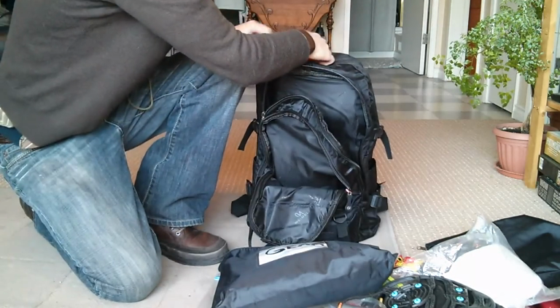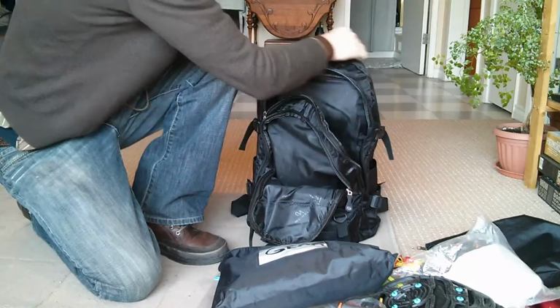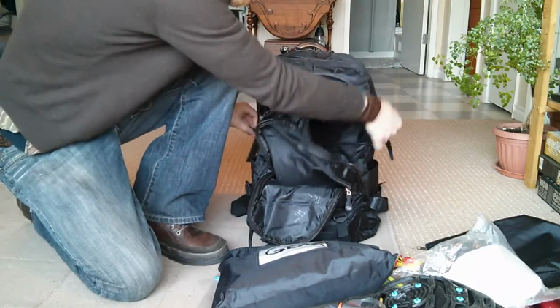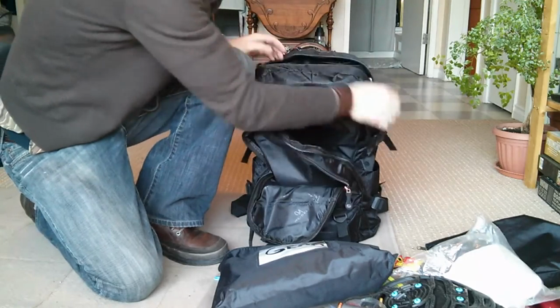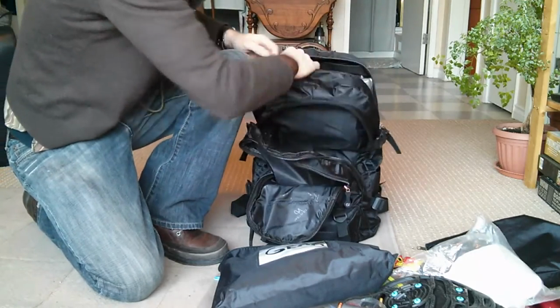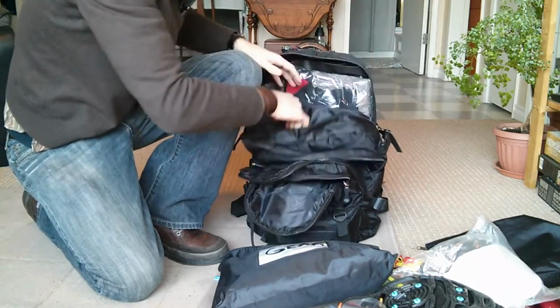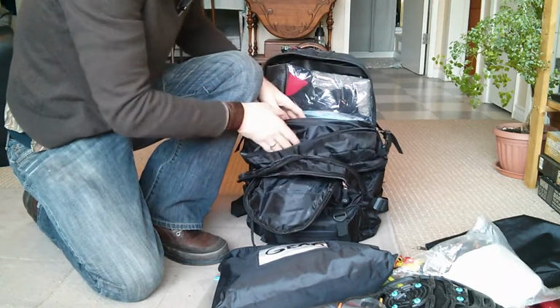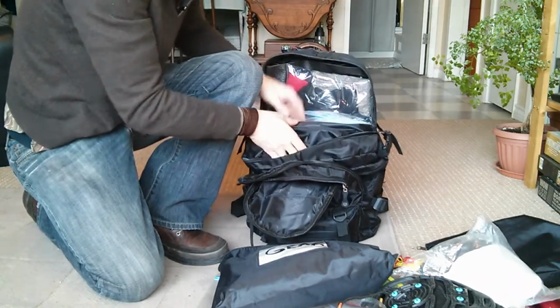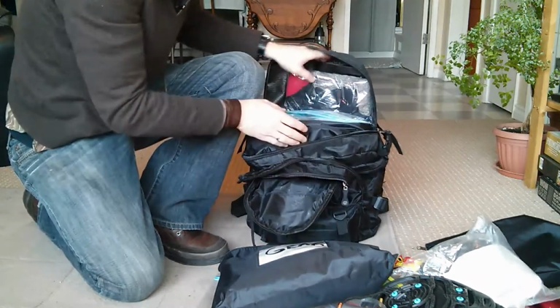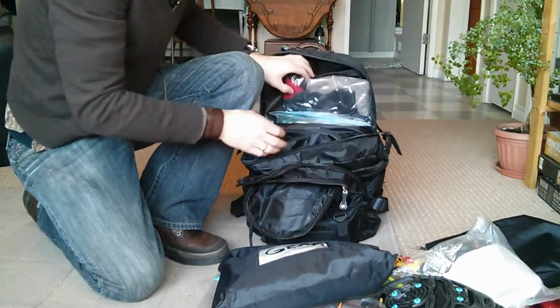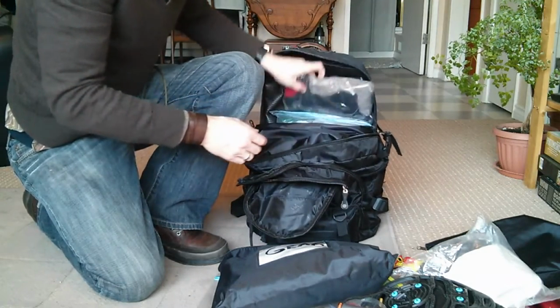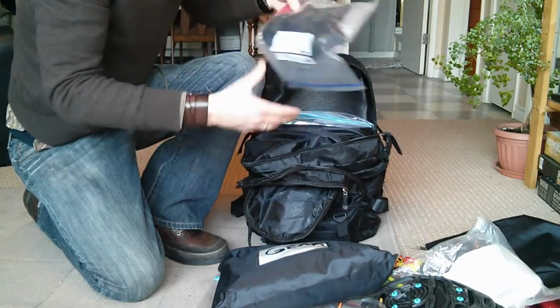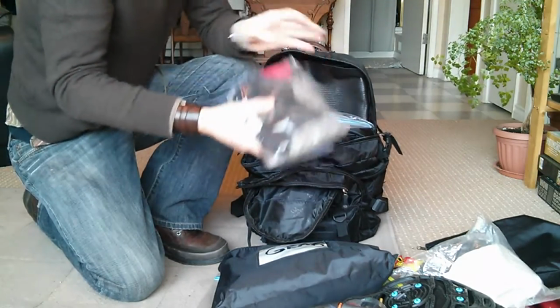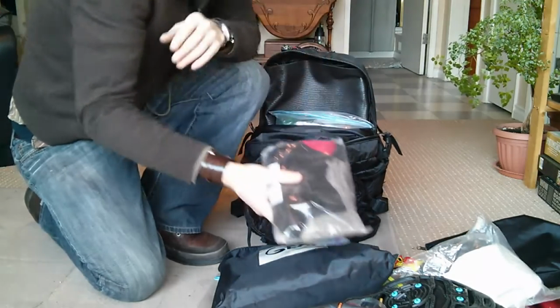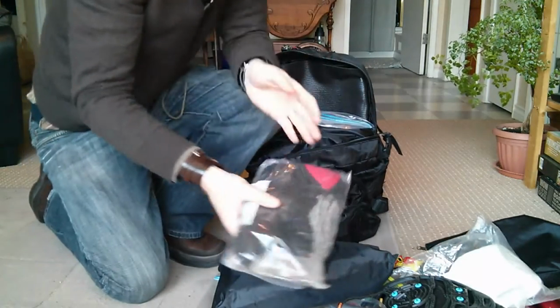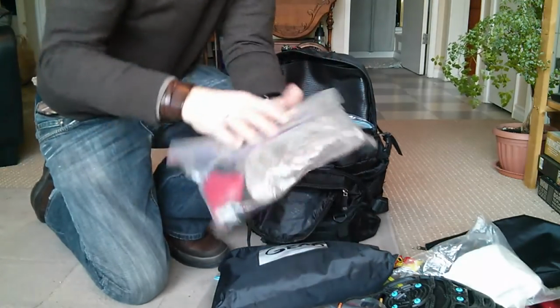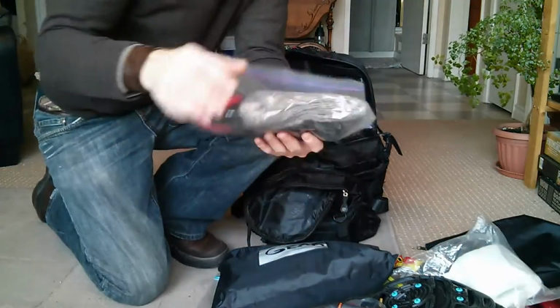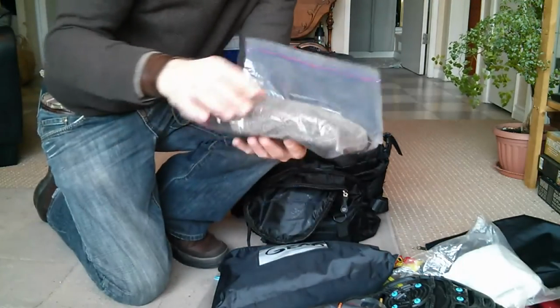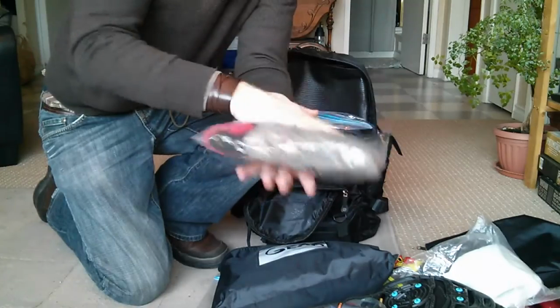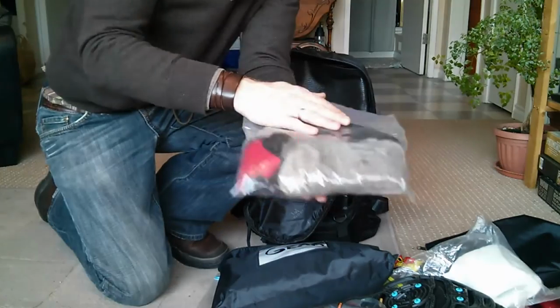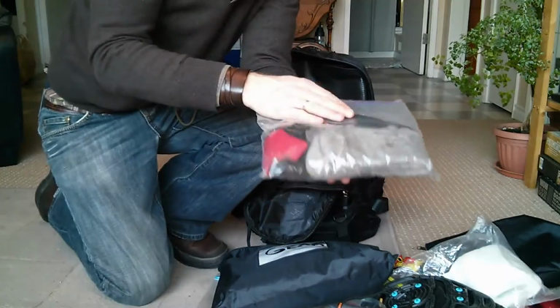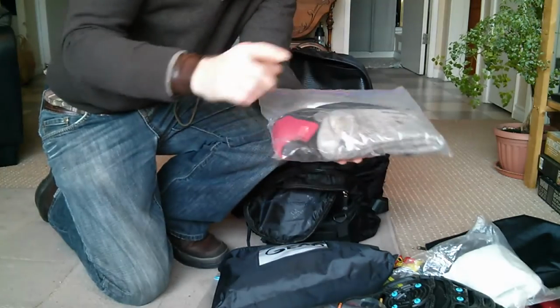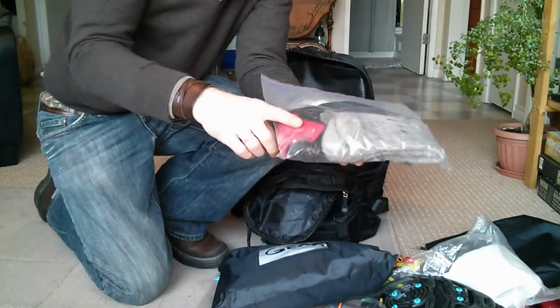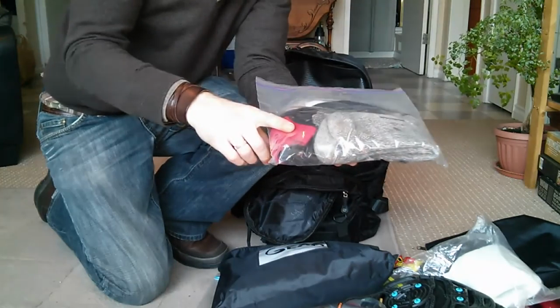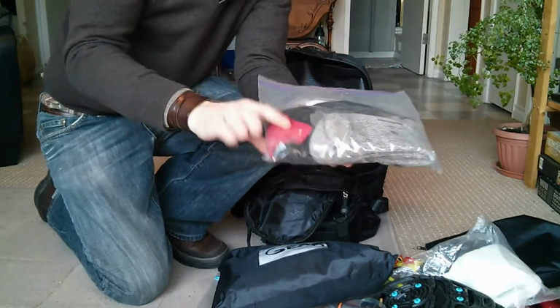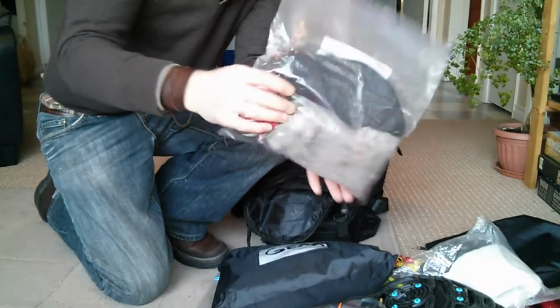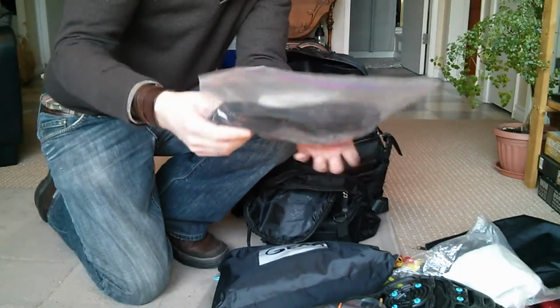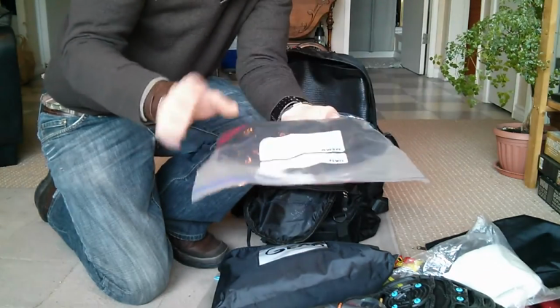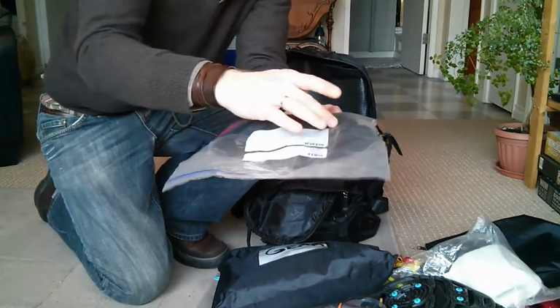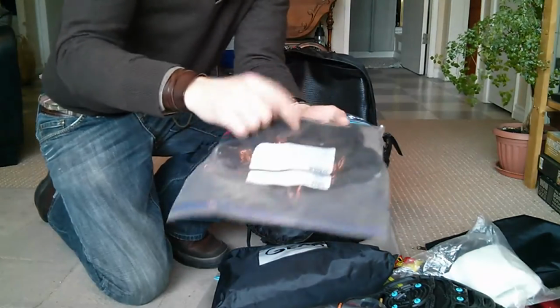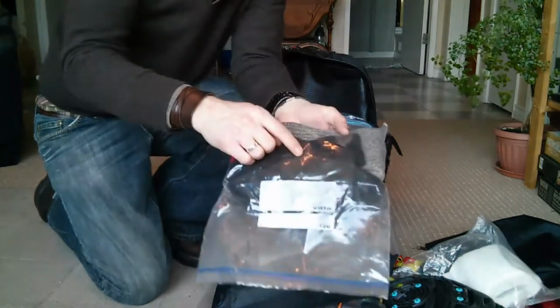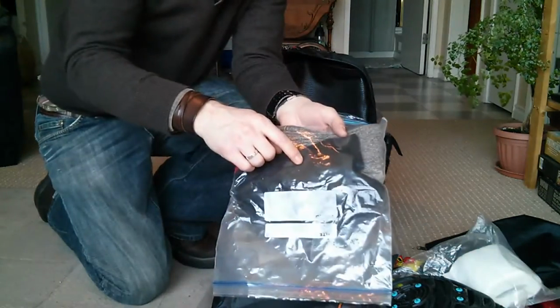In the main compartment, I have to carry some backup warmth. I've got some wool socks, a face mask, a toque, and some extra gloves.